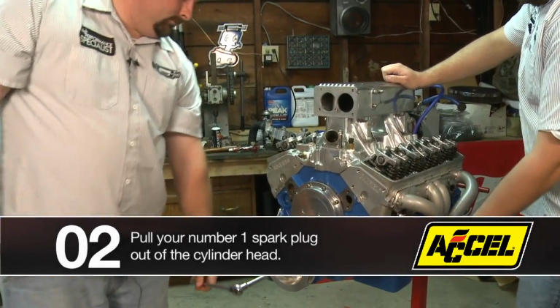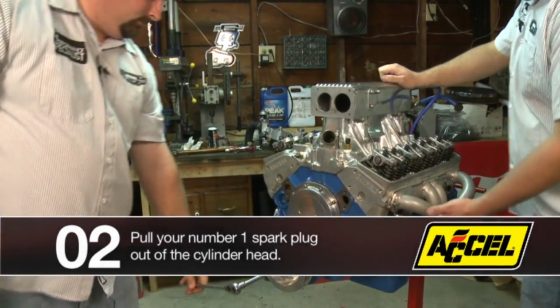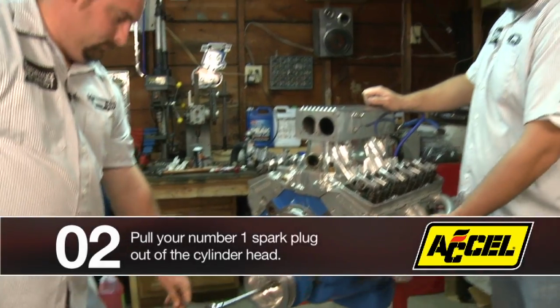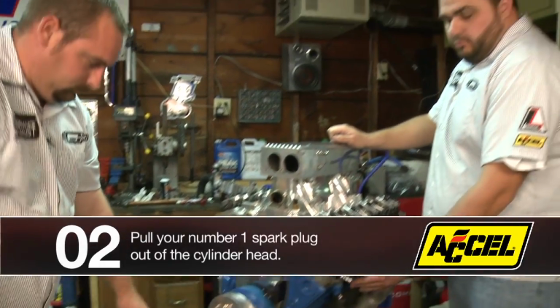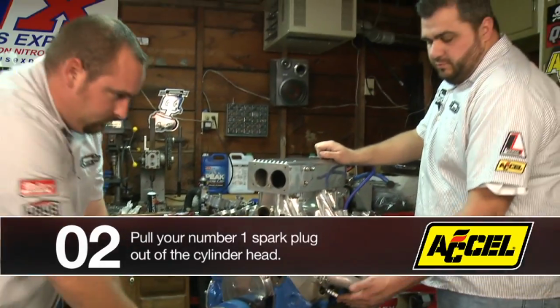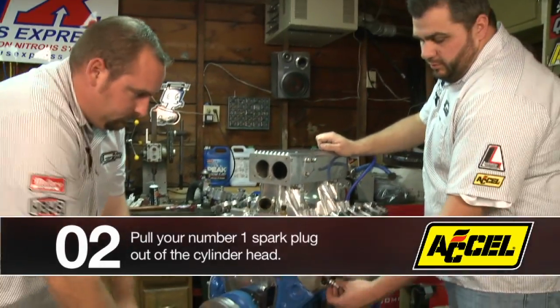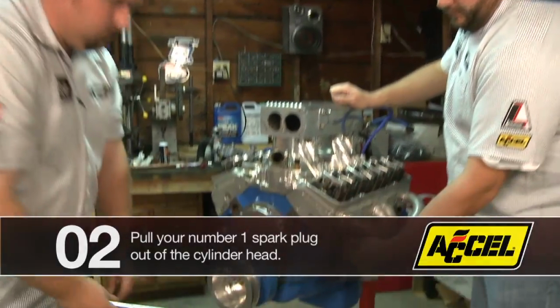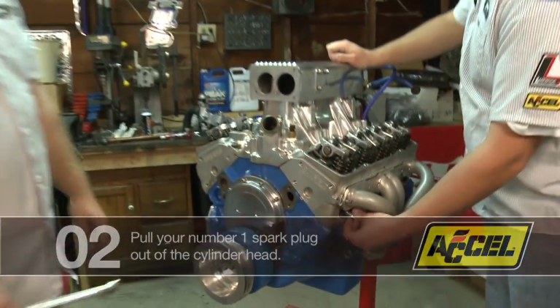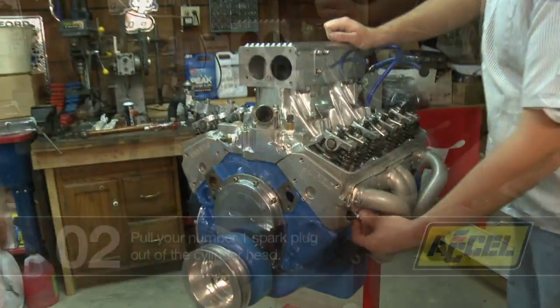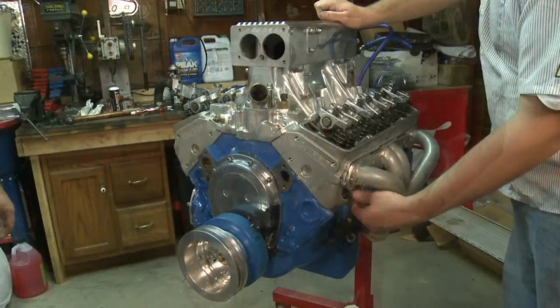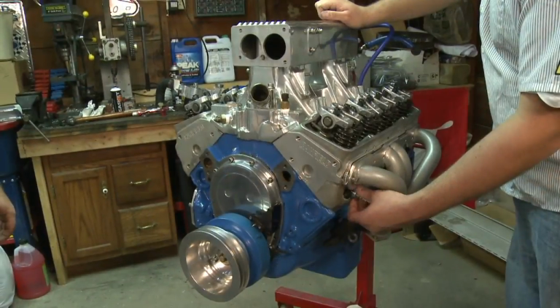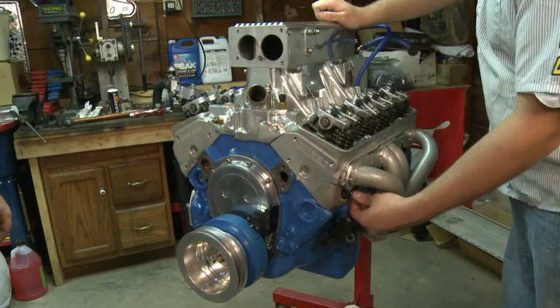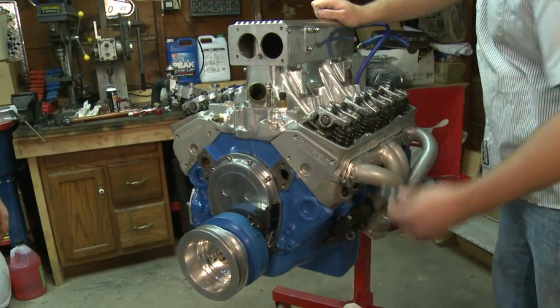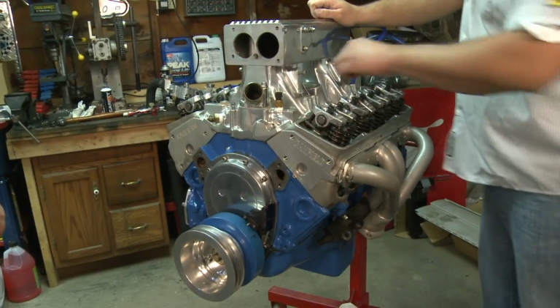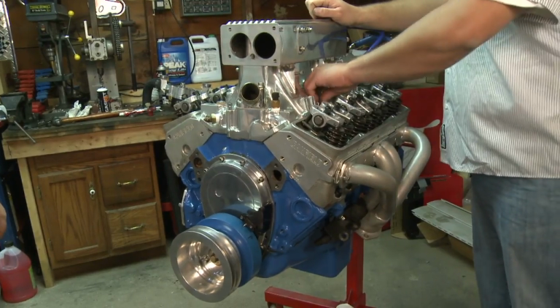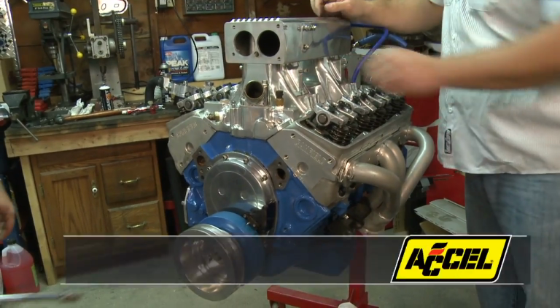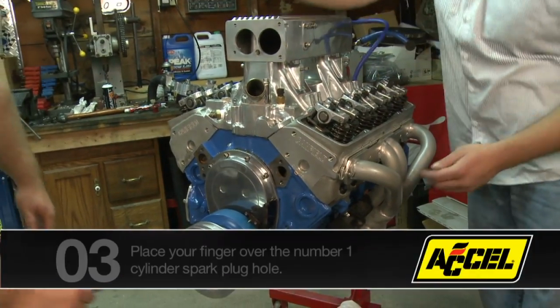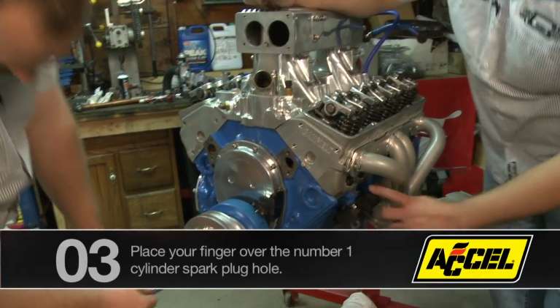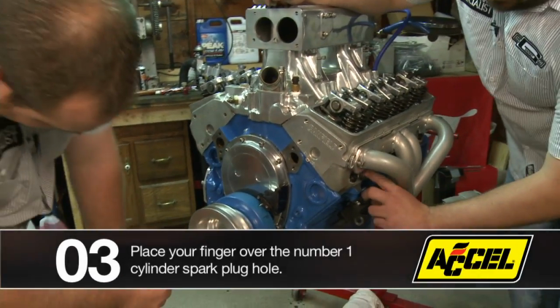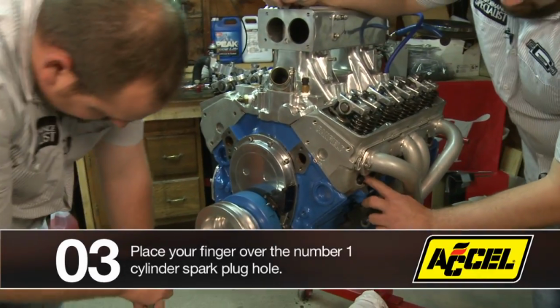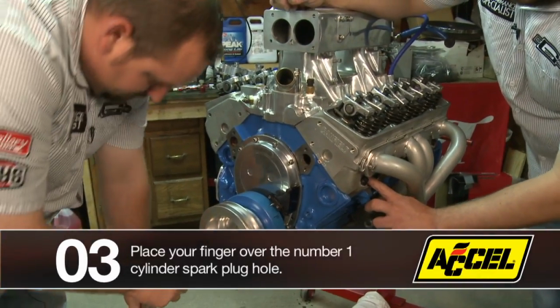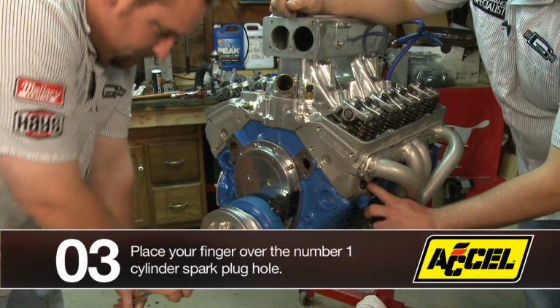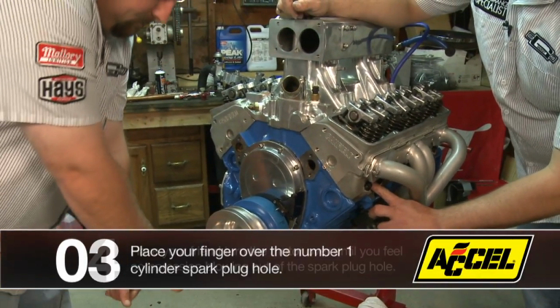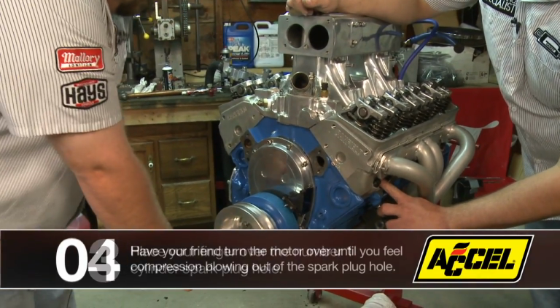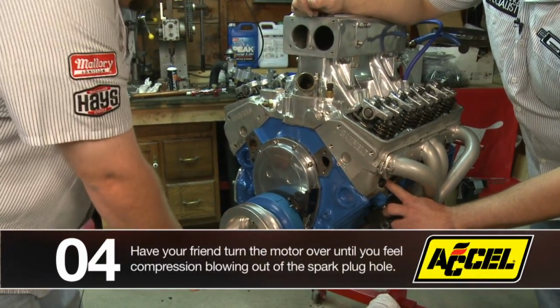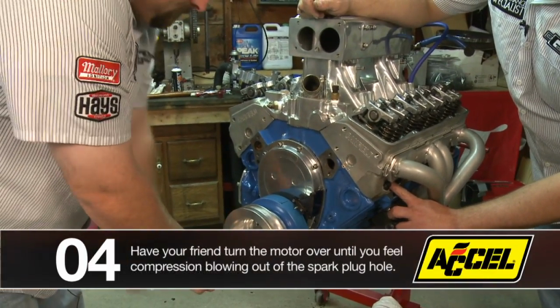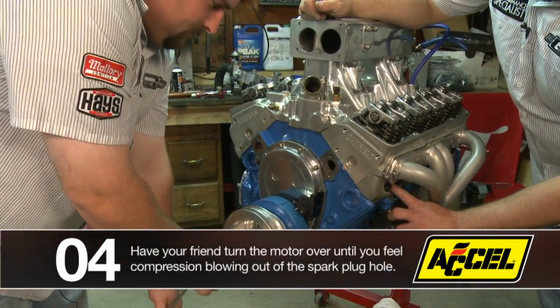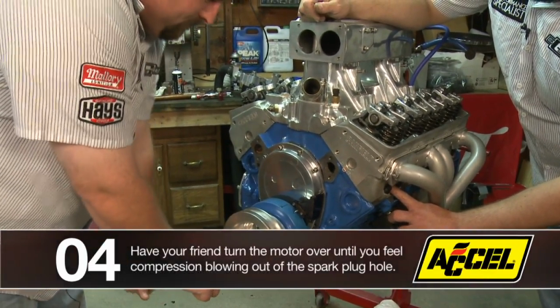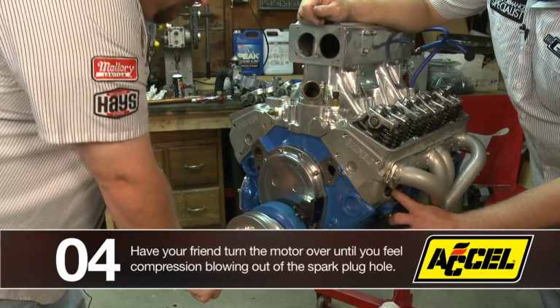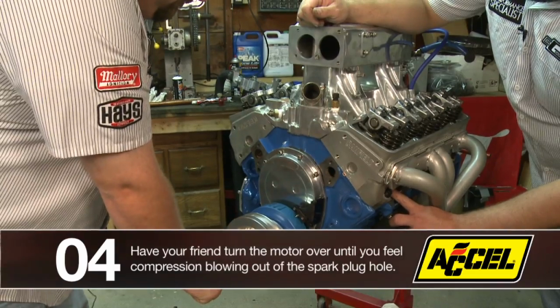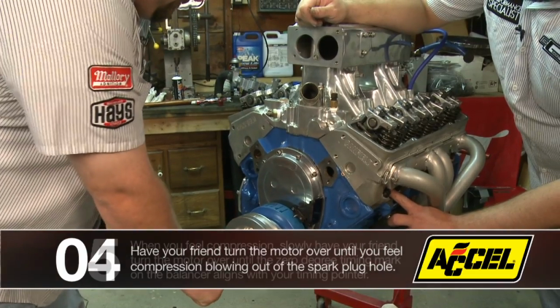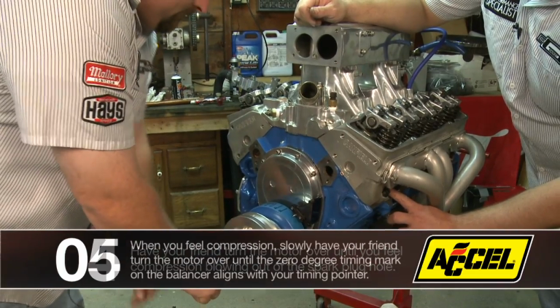What I'm going to do is pull number one spark plug, and then have my assistant turn the engine over as I put my finger over the hole so I can feel compression right there. You can hear it hissing by.